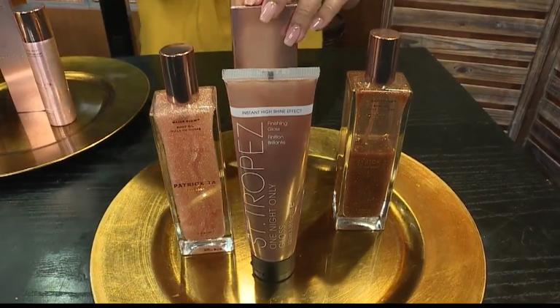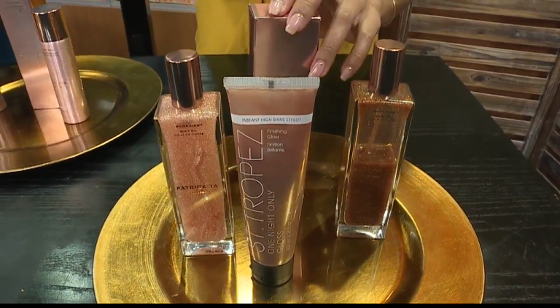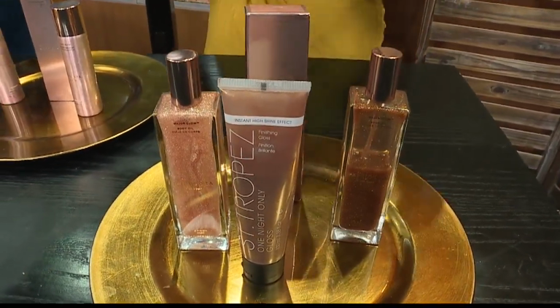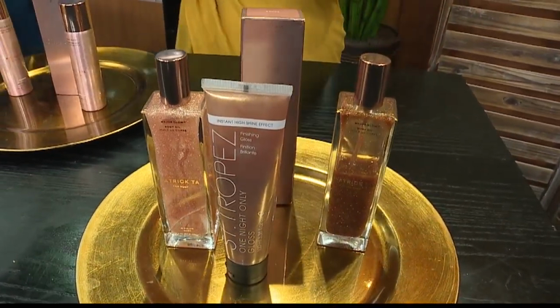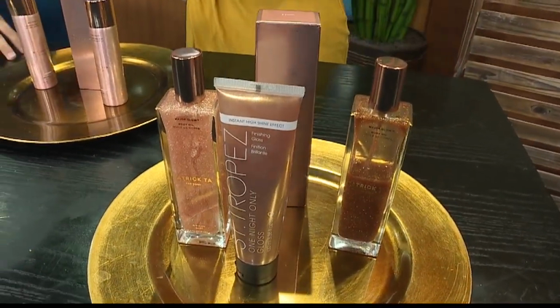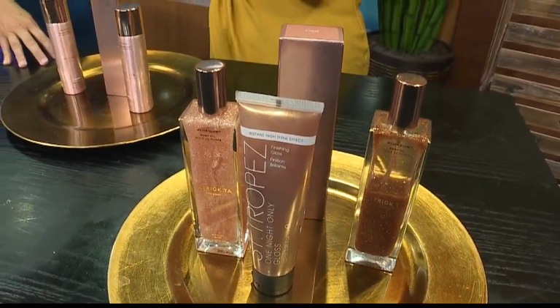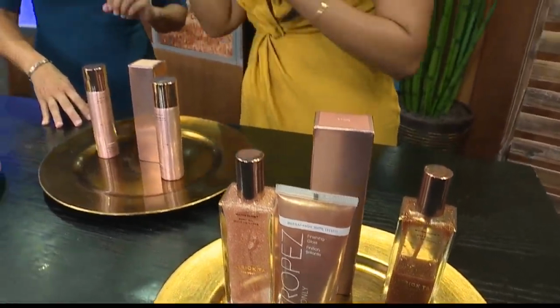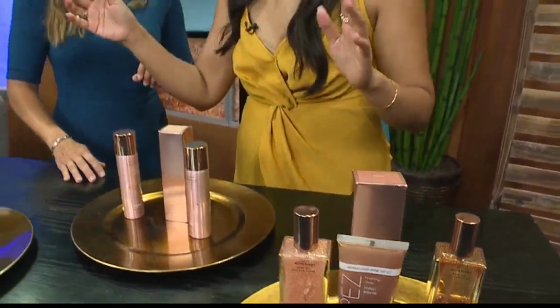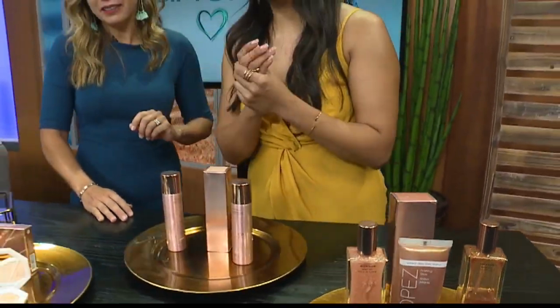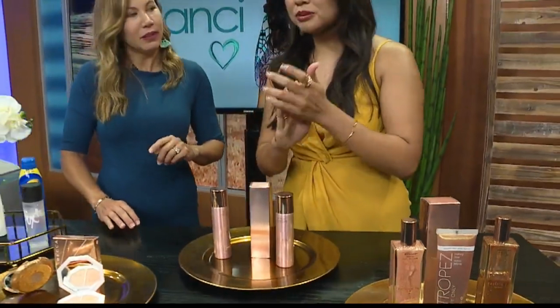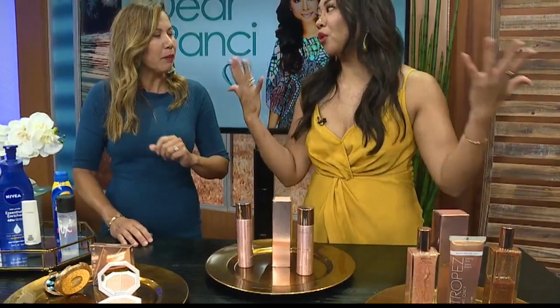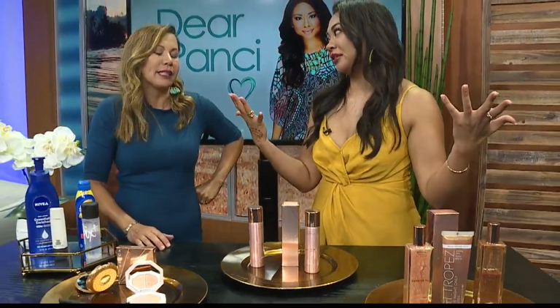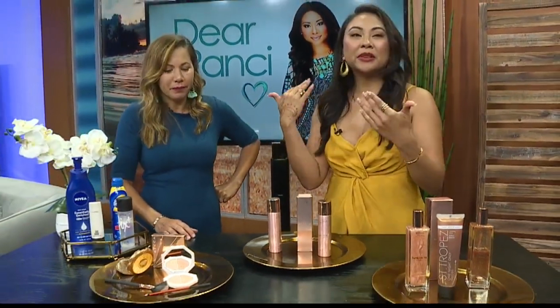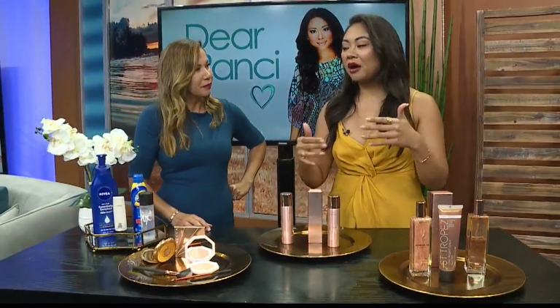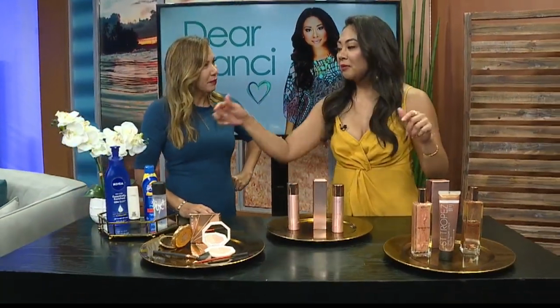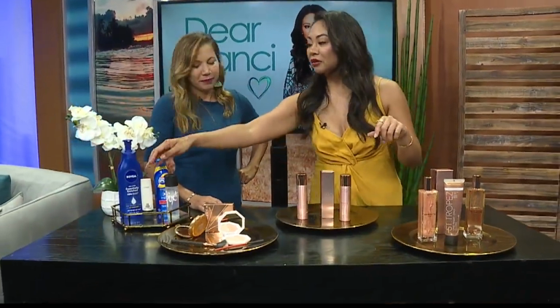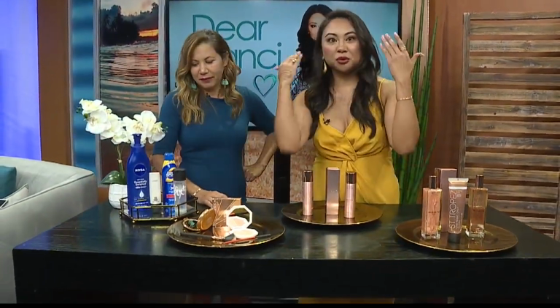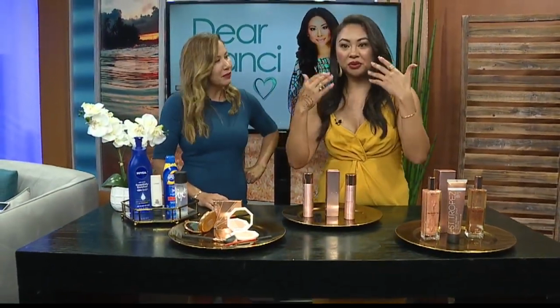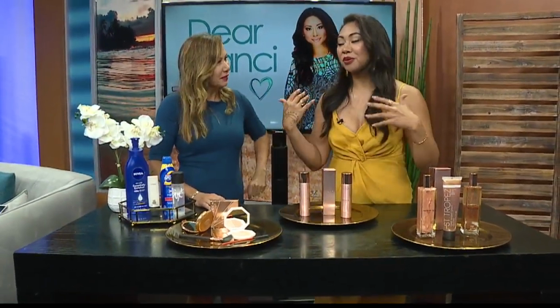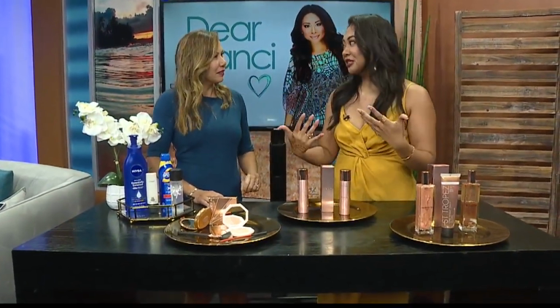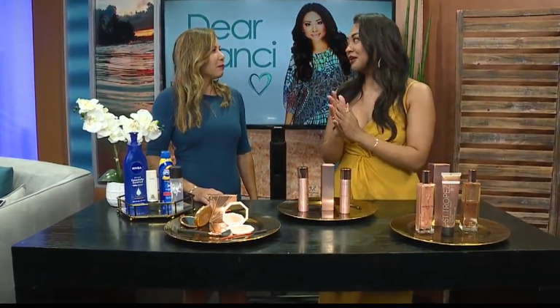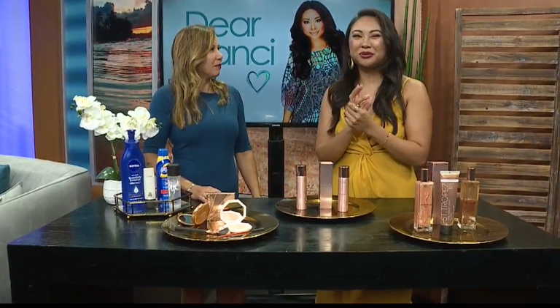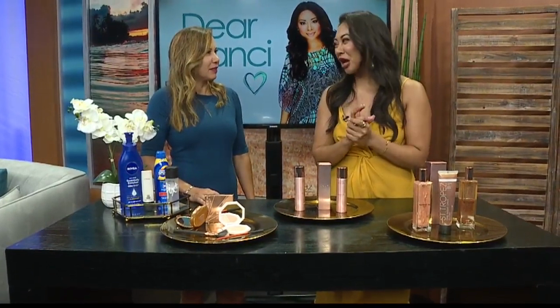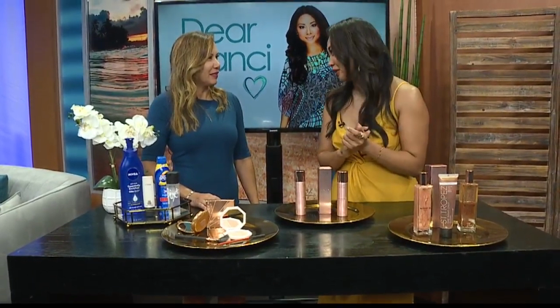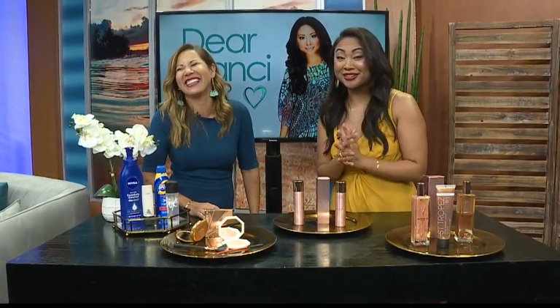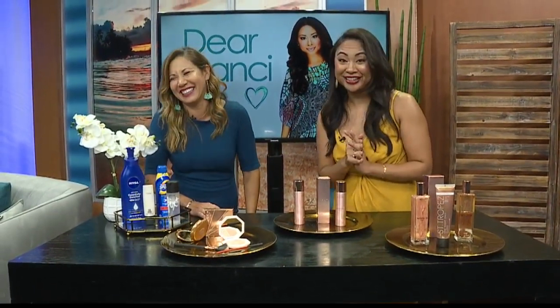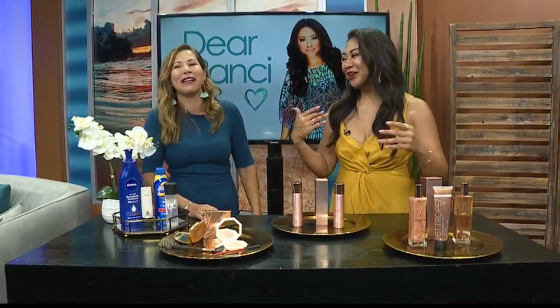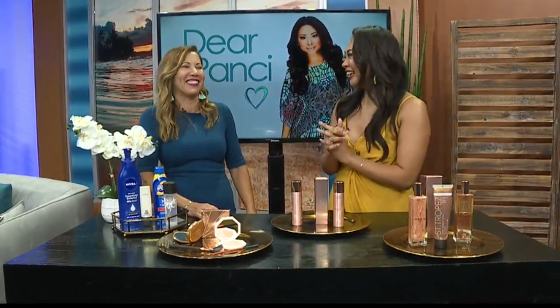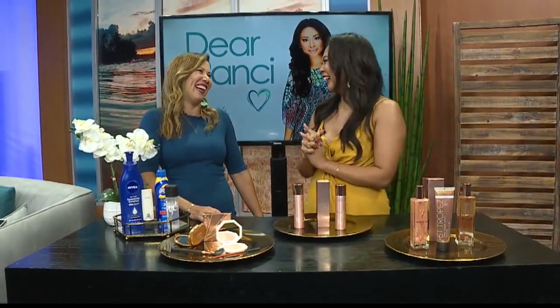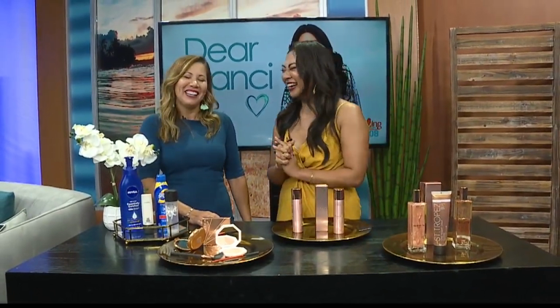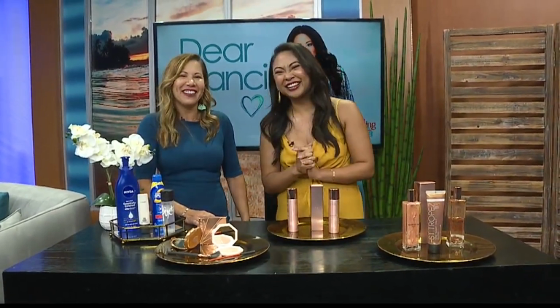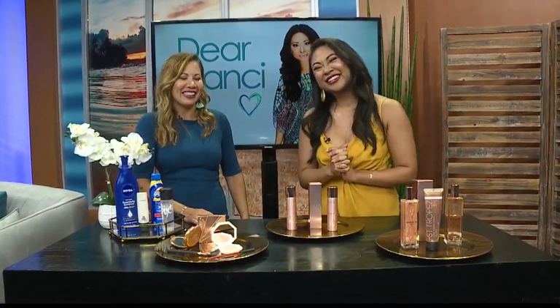Can men do this? Yes, actually men can. For men it's more about moisturizing — your Glotions, your moisturizer, put your sunscreen on. You don't want to look chappy on the beach. No one wants that look.